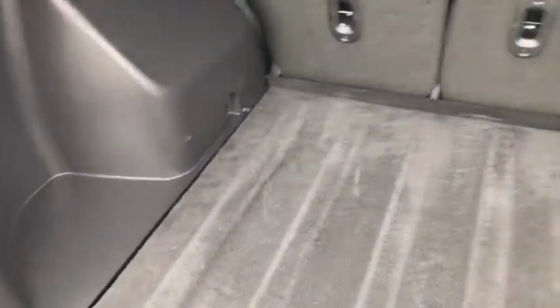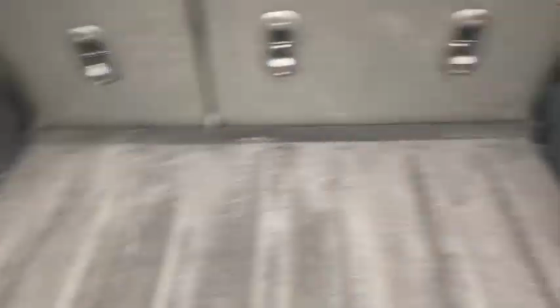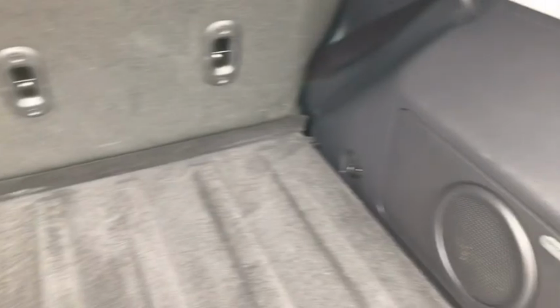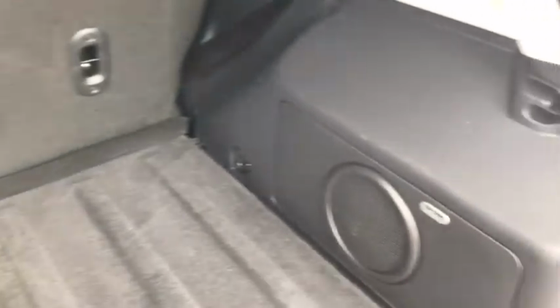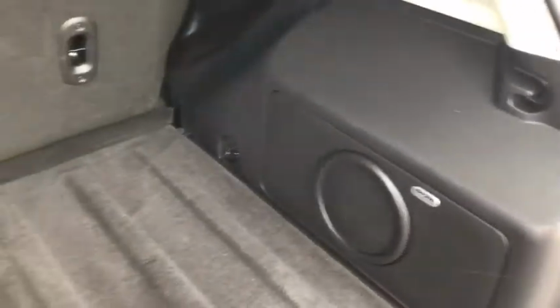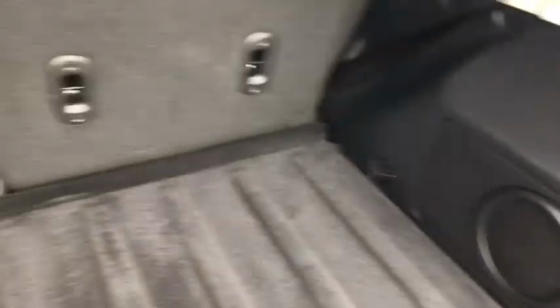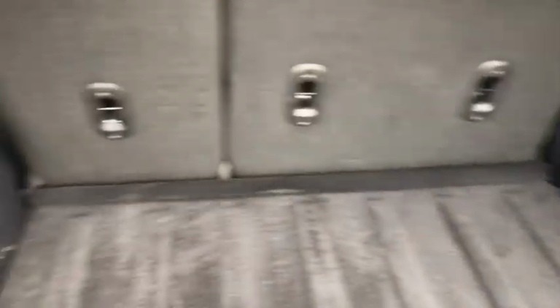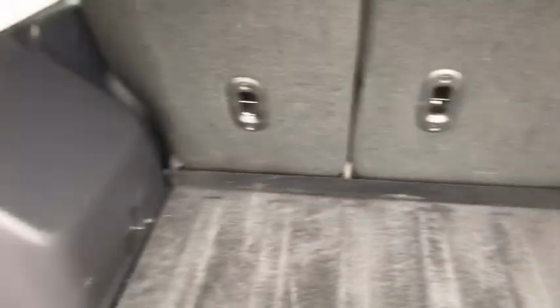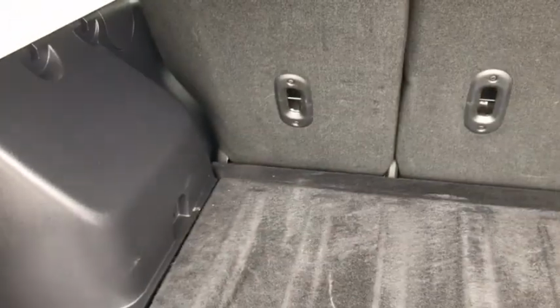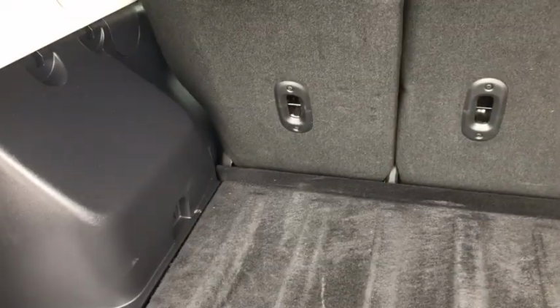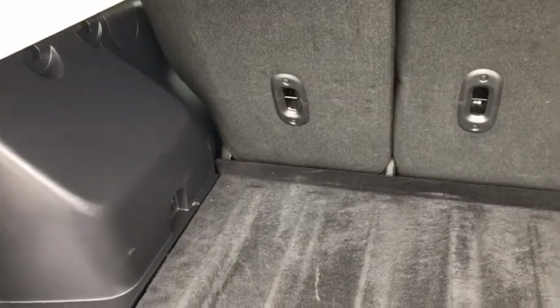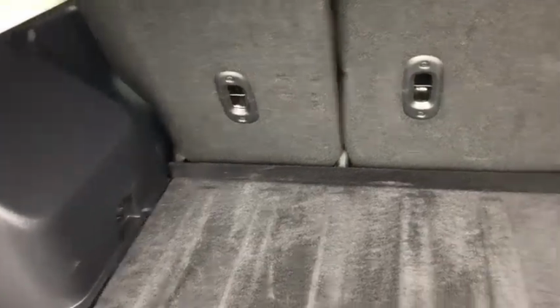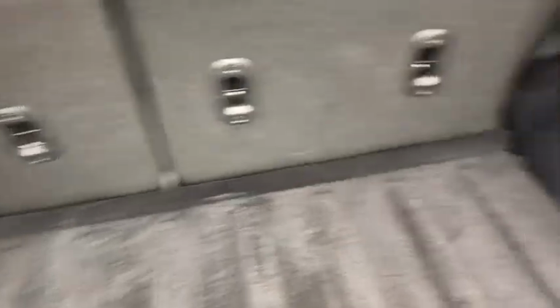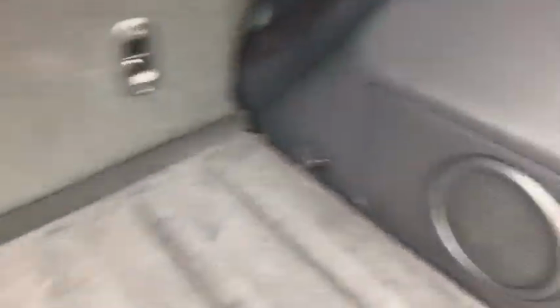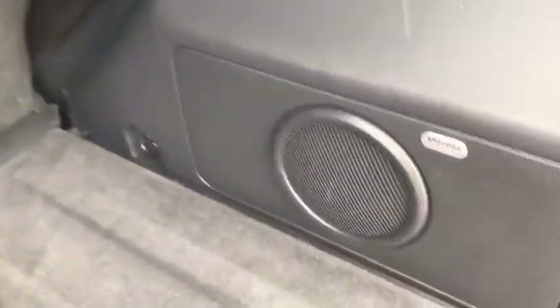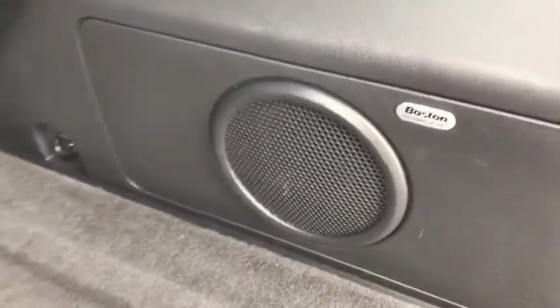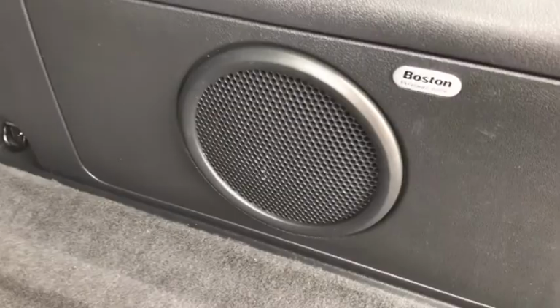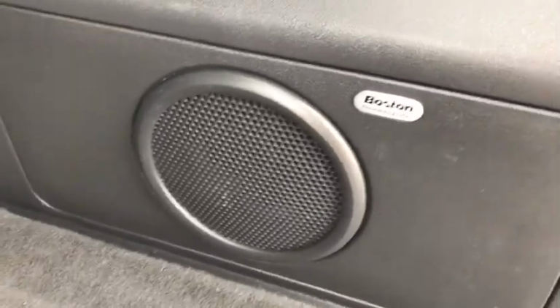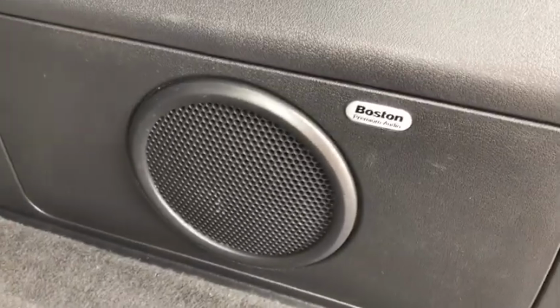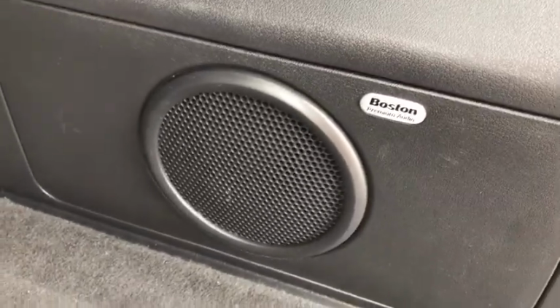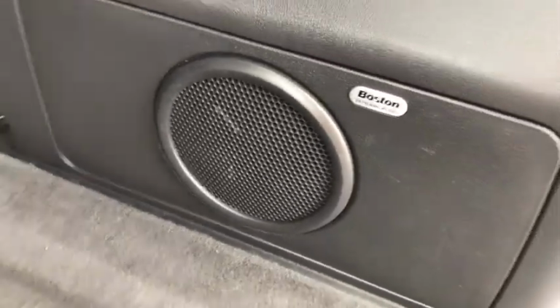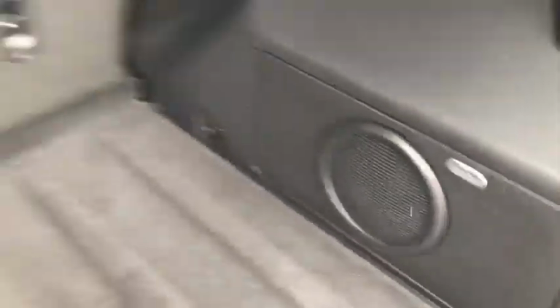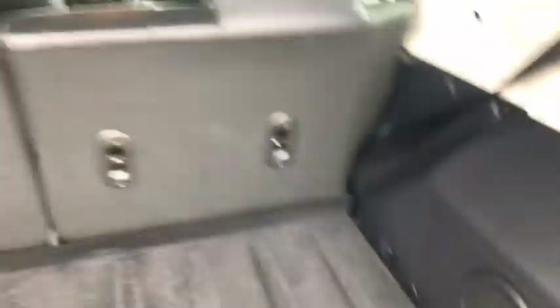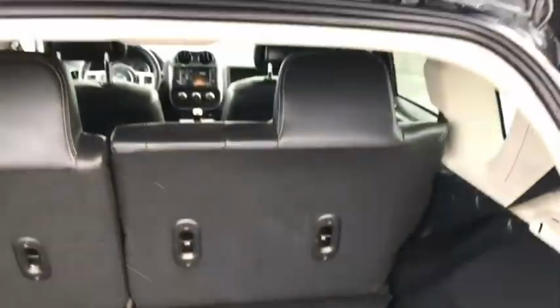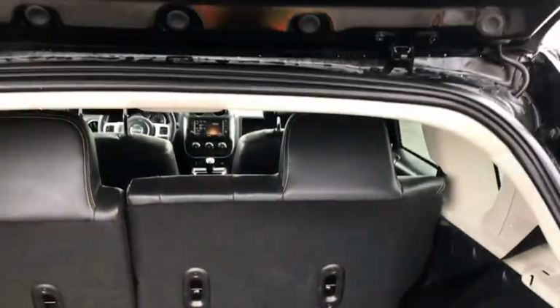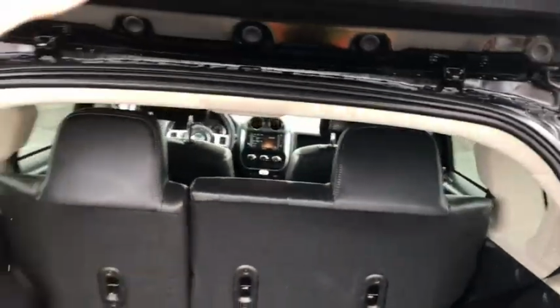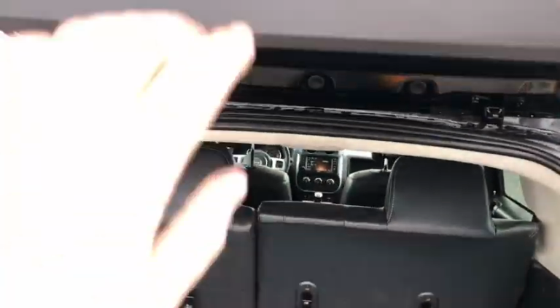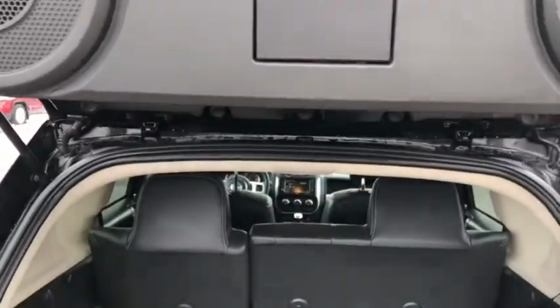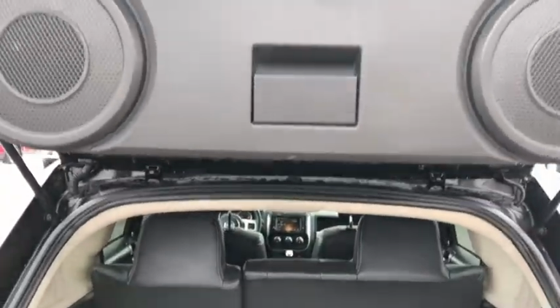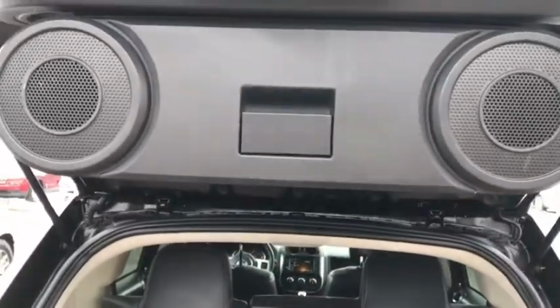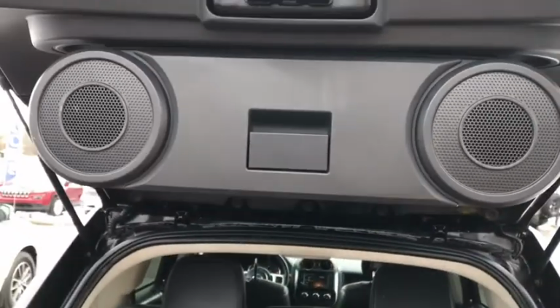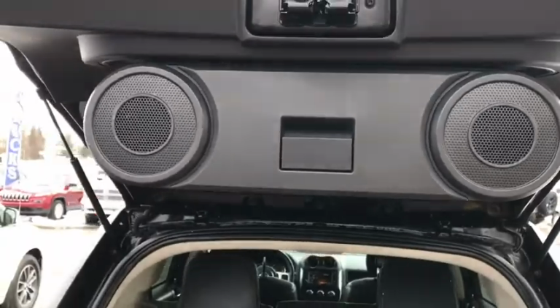Coming into the trunk, you can see a very spacious trunk, able to handle anything you may need to hold. You also have a Boston speaker for great sound quality and your retractable speaker as well.